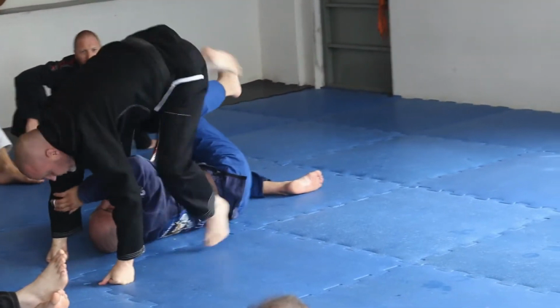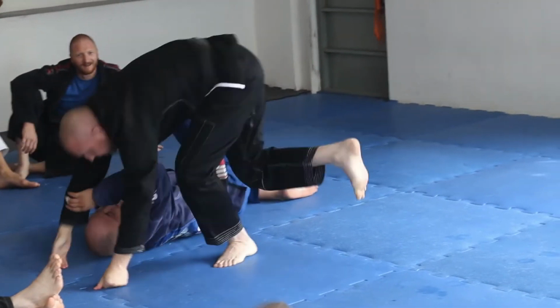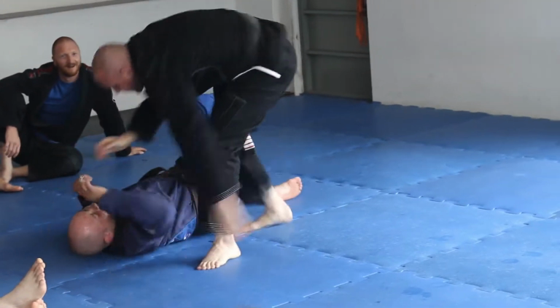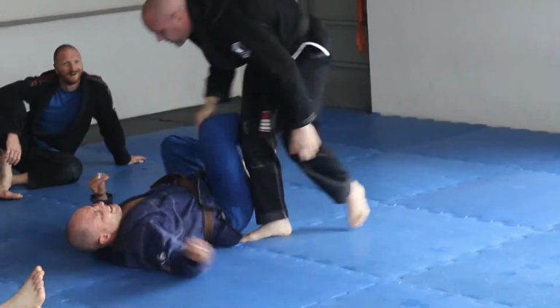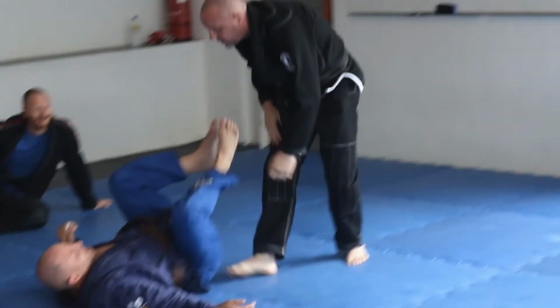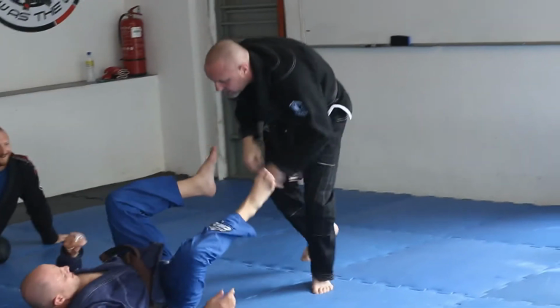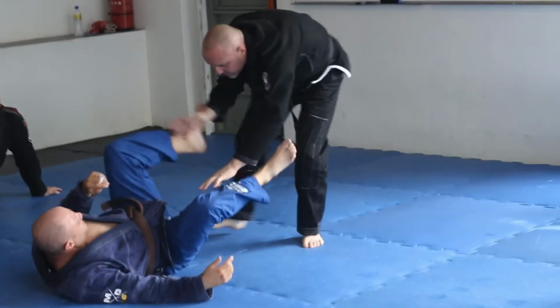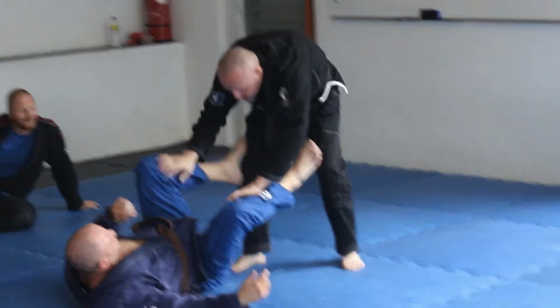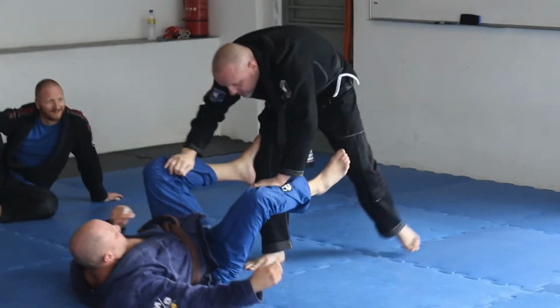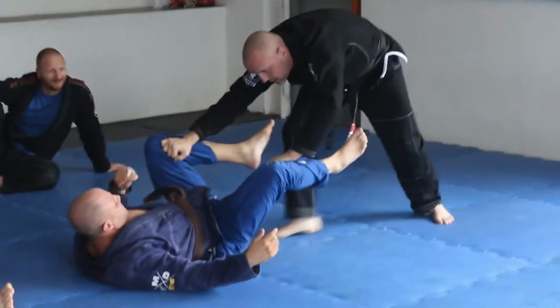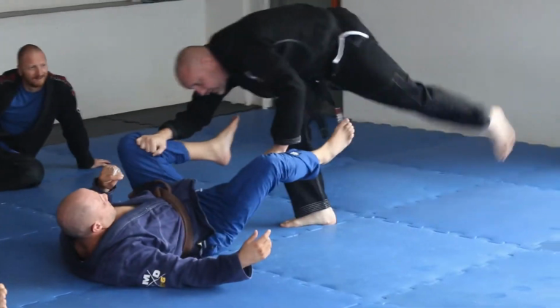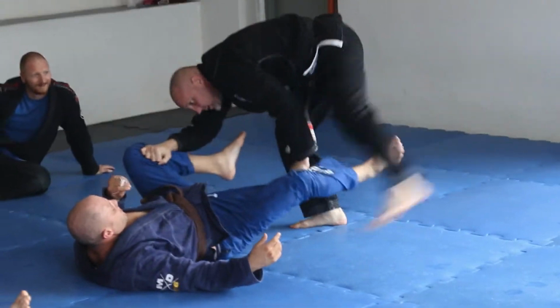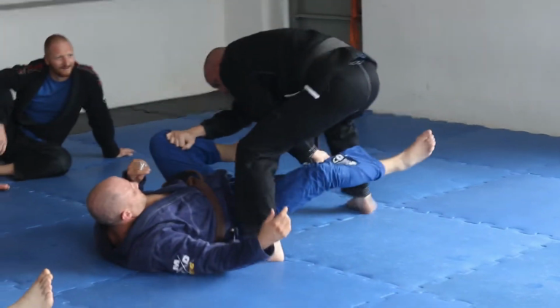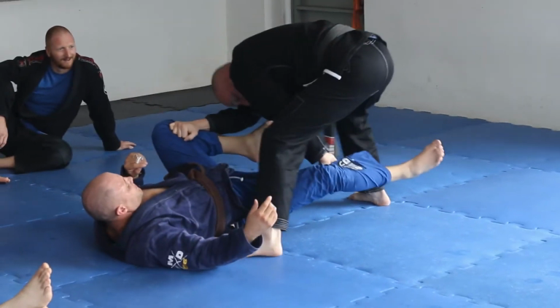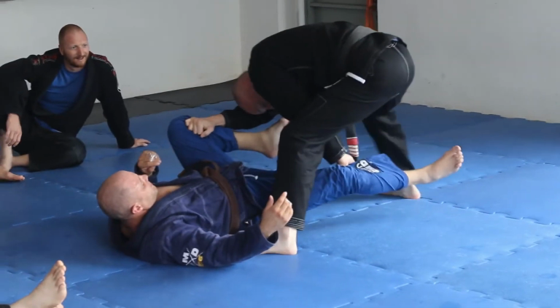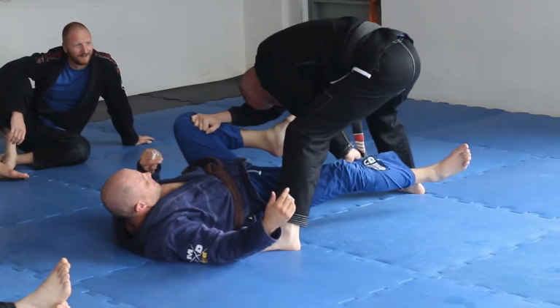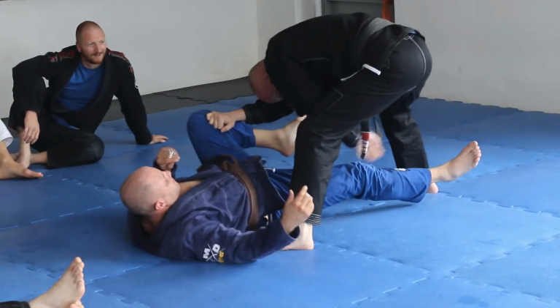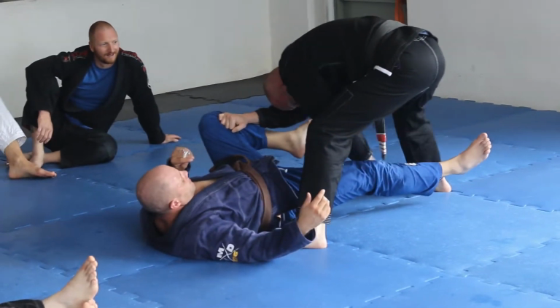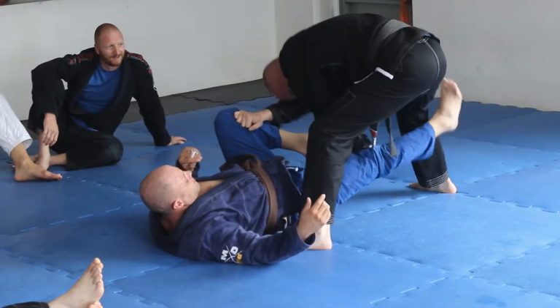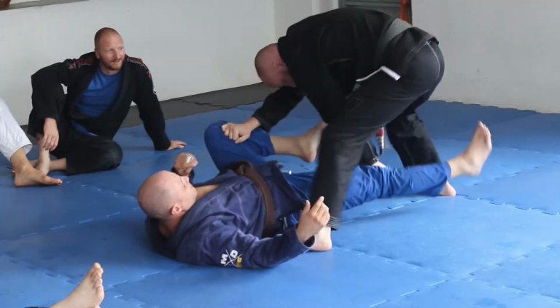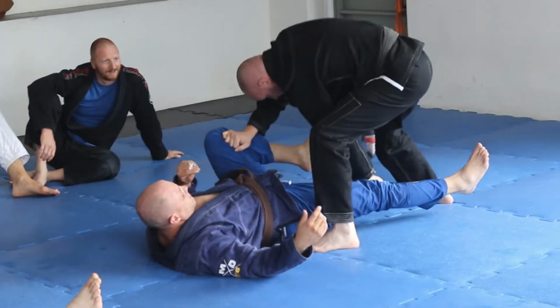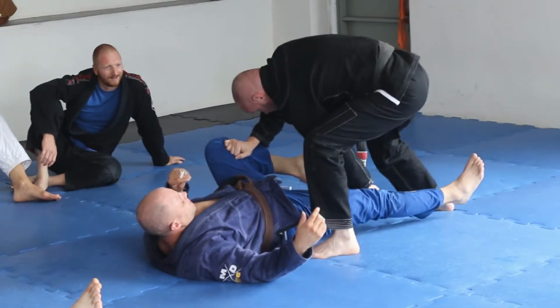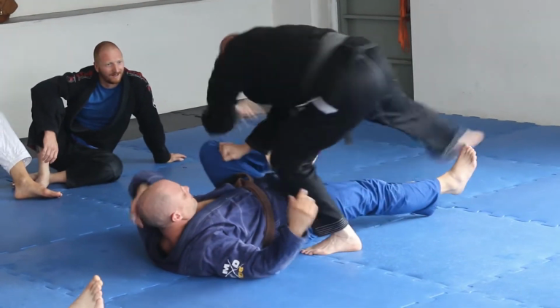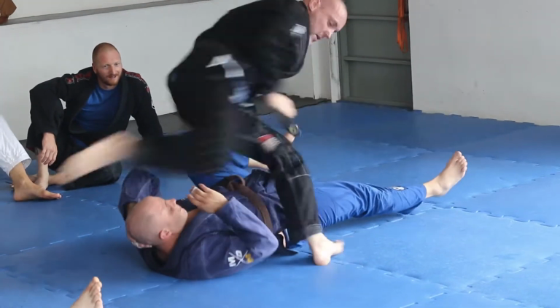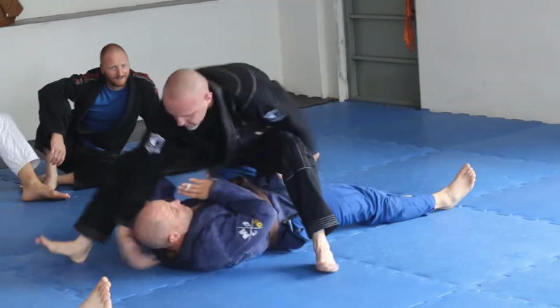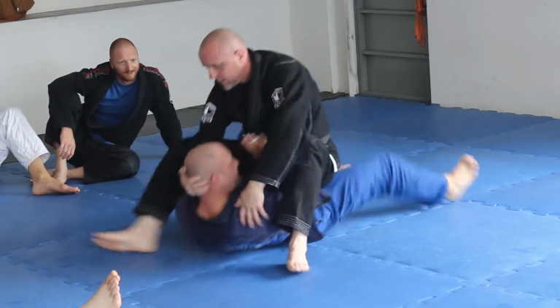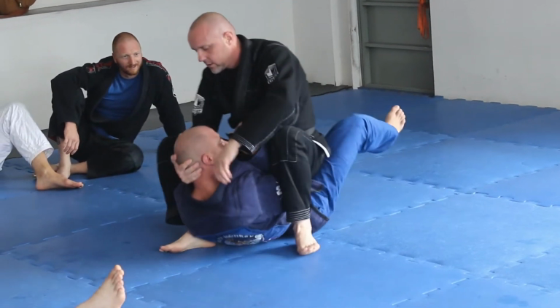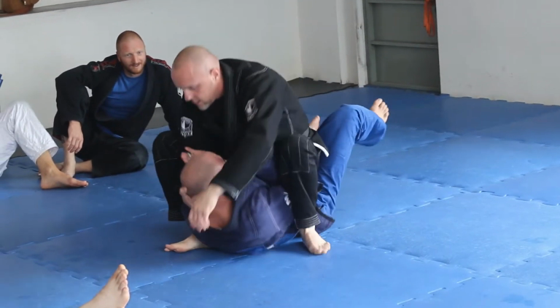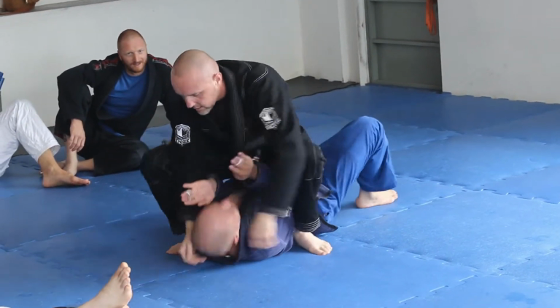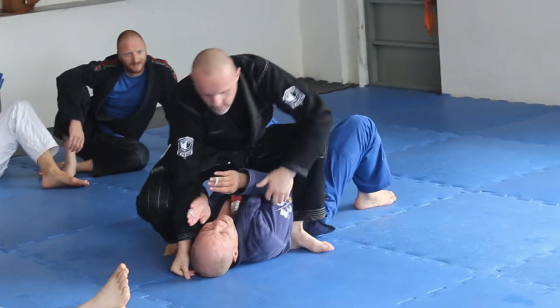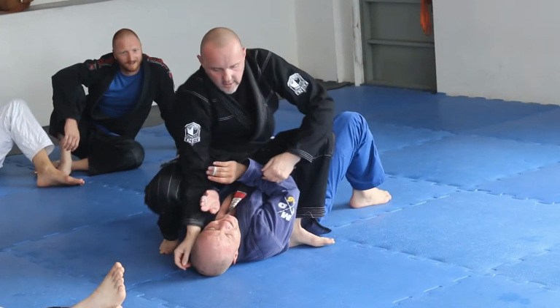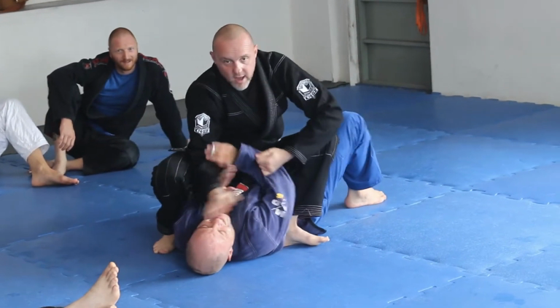Watch again. Step — watch this leg. Not only can the hook not do anything, but you step around and get into the mount.